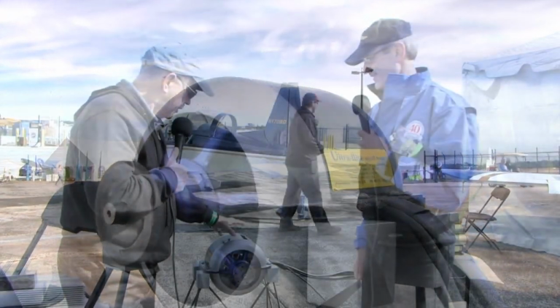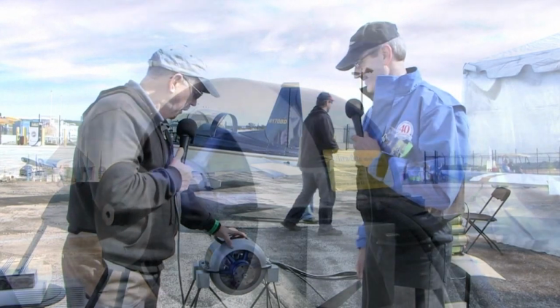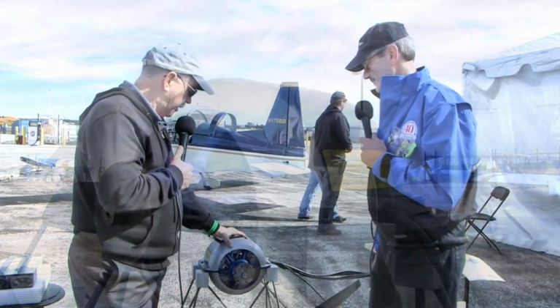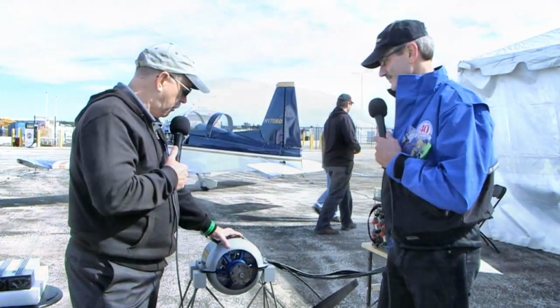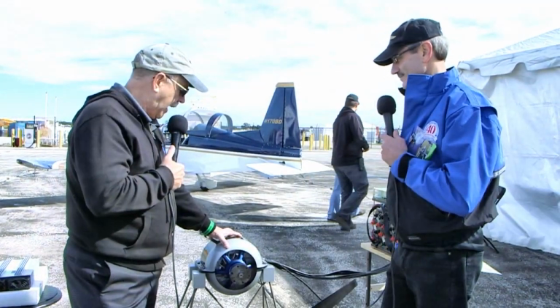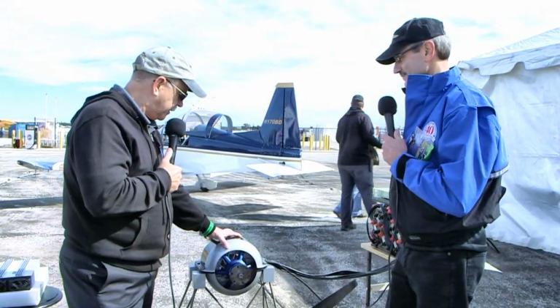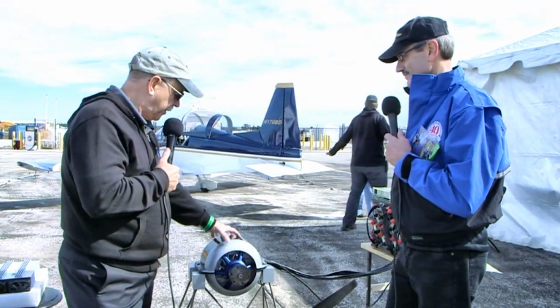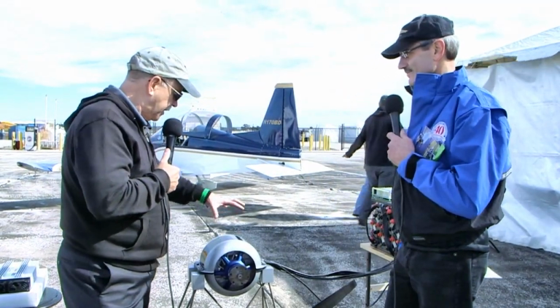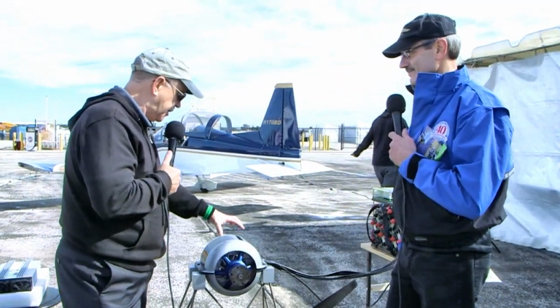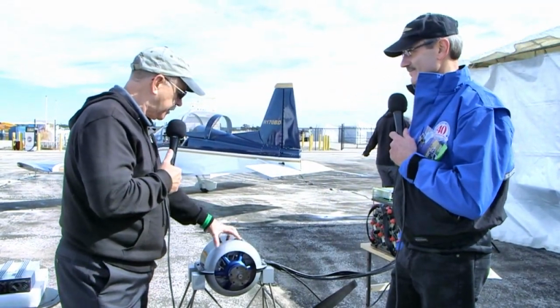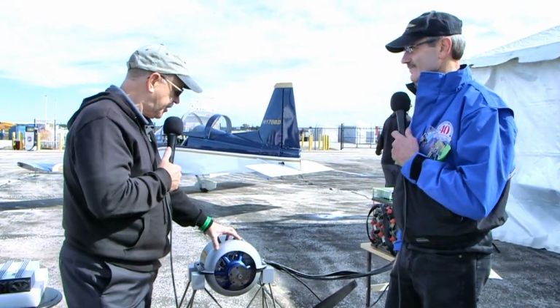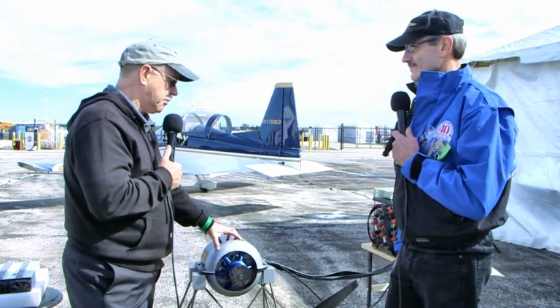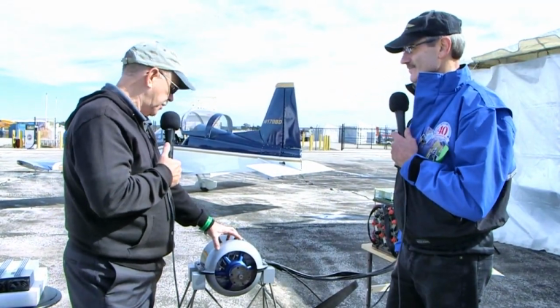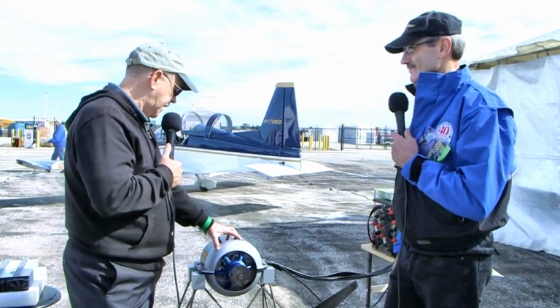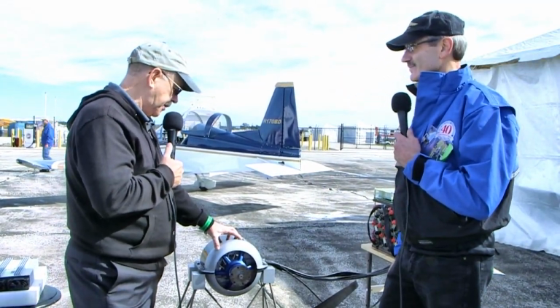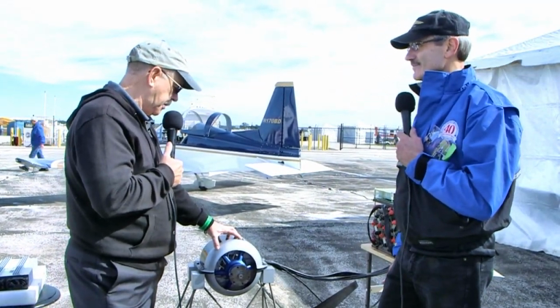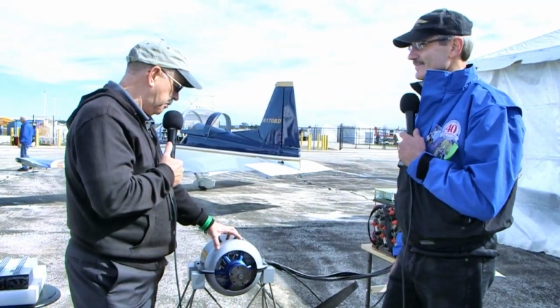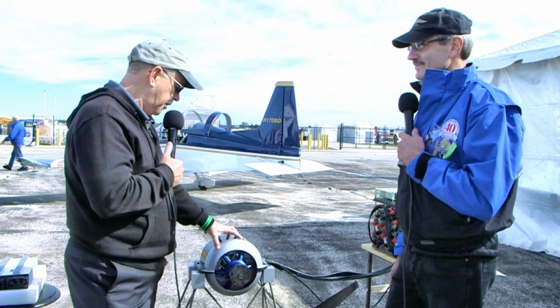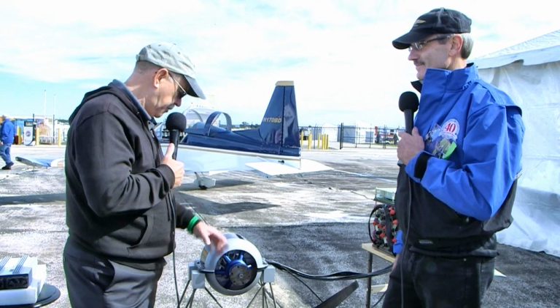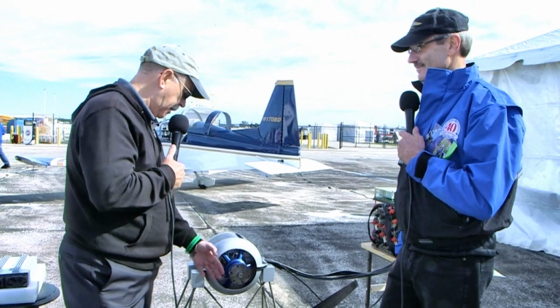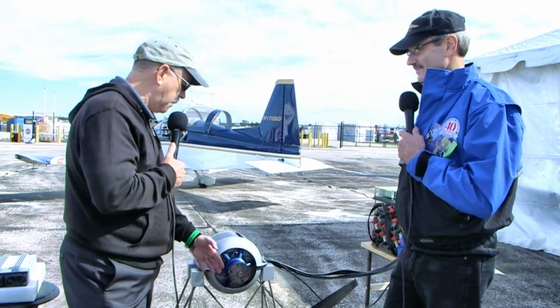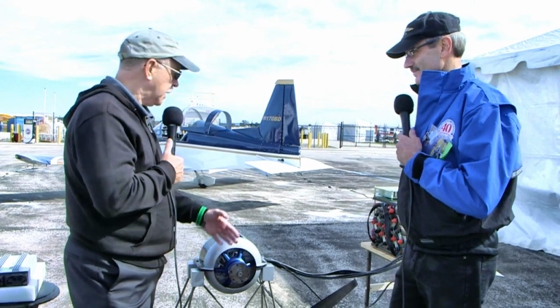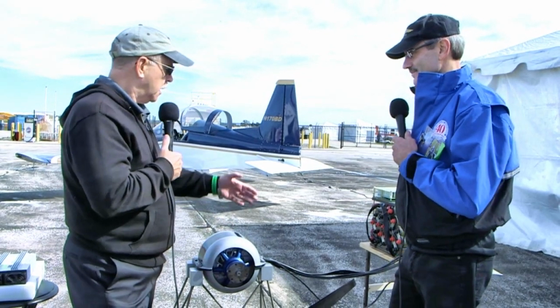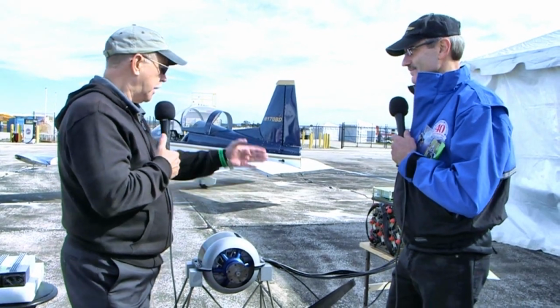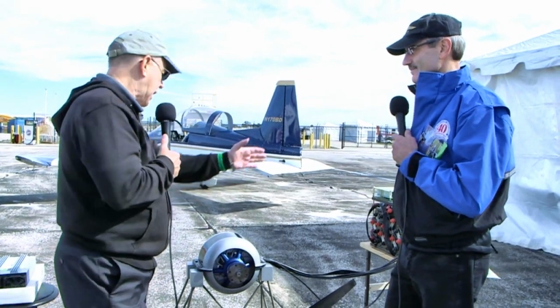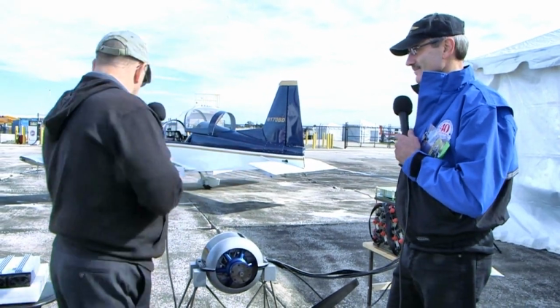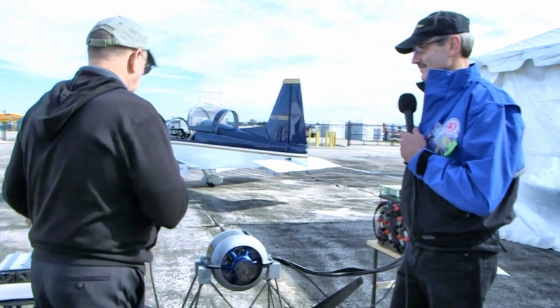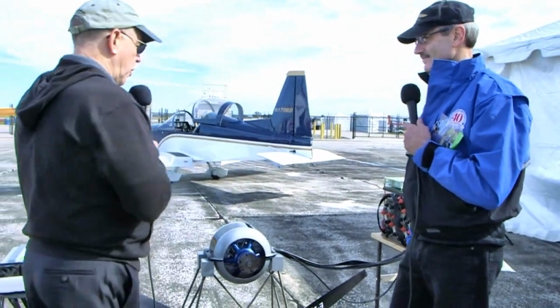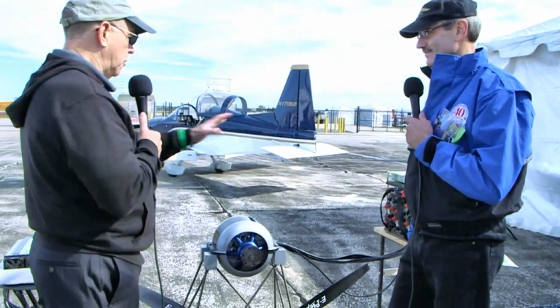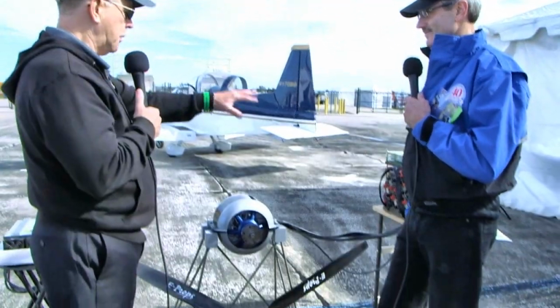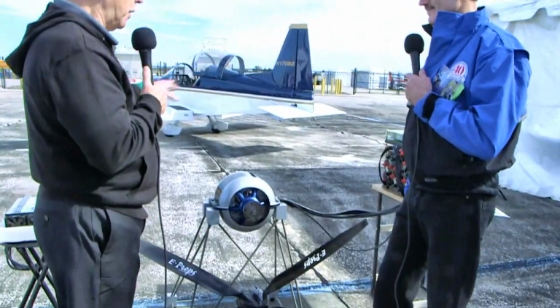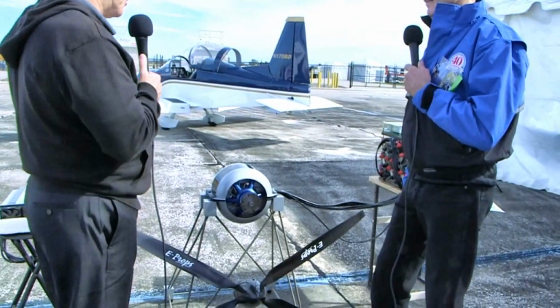This is the part that people look at and tend to think of as the electrical system, but of course it's not the whole system. That's just the motor itself spinning a prop. You've got batteries and a controller — walk me through what we have here.